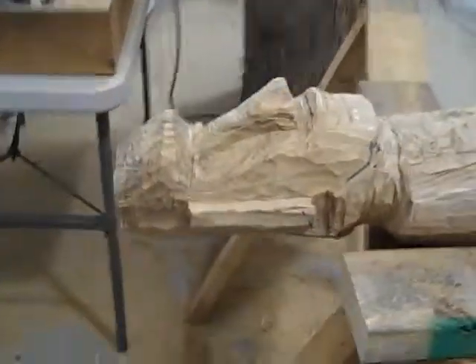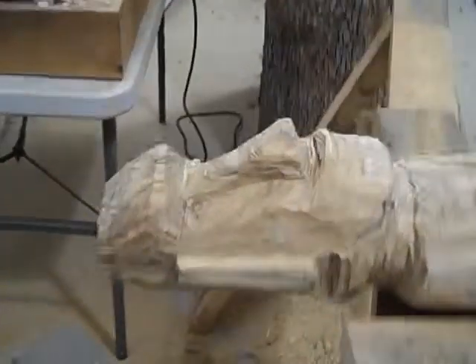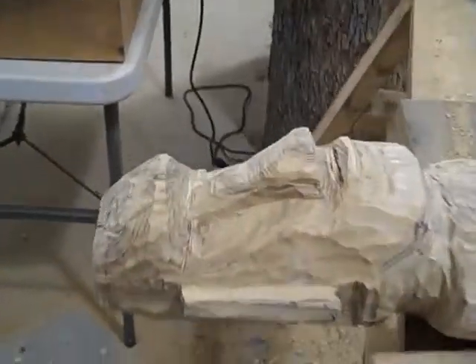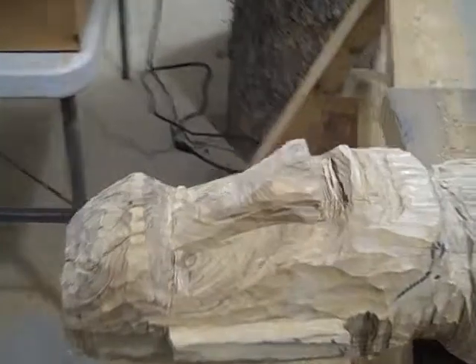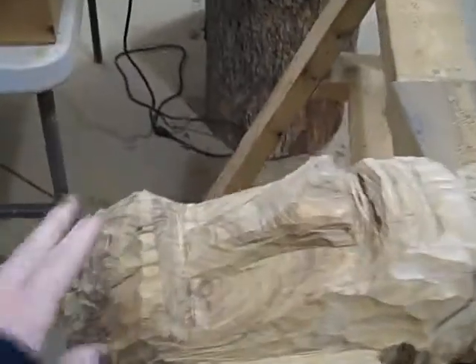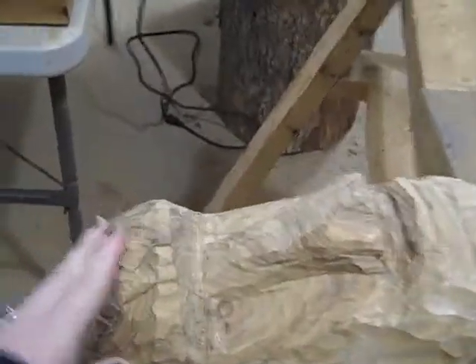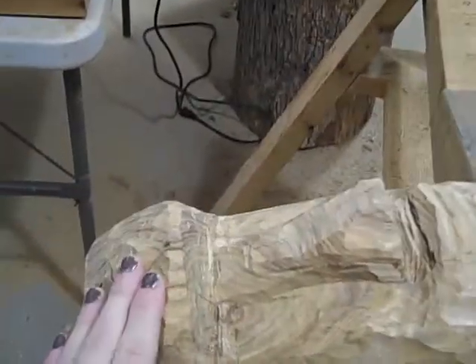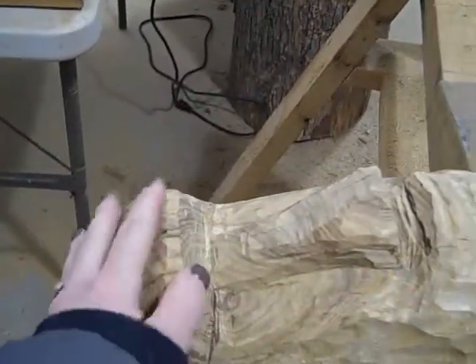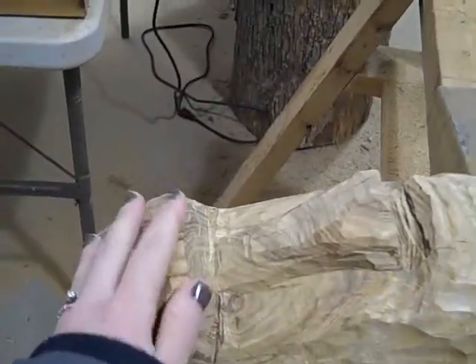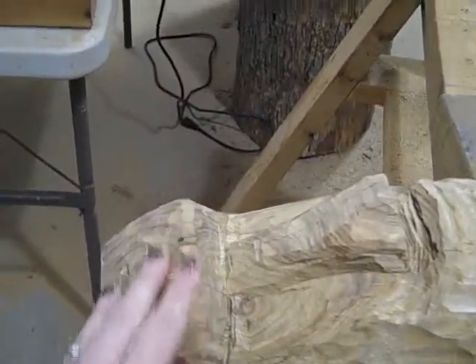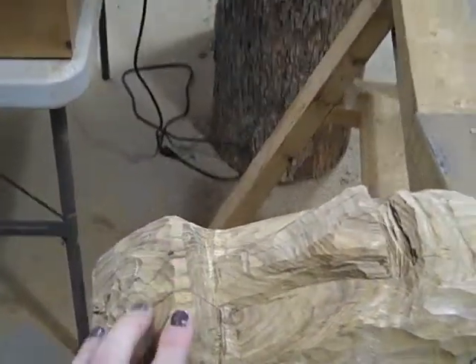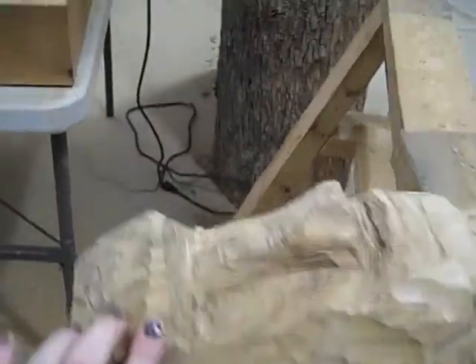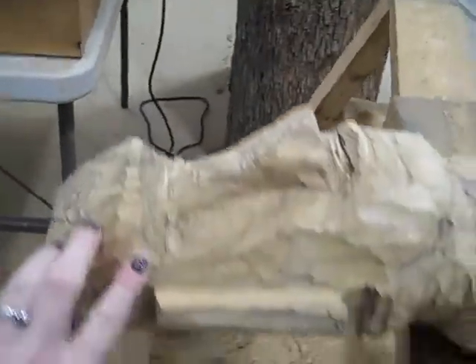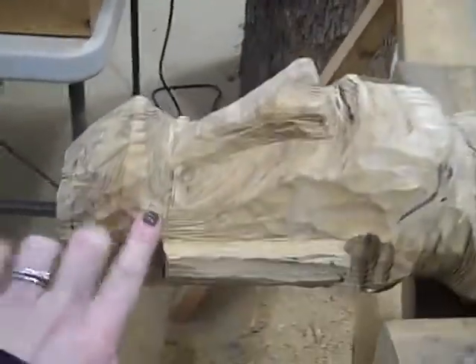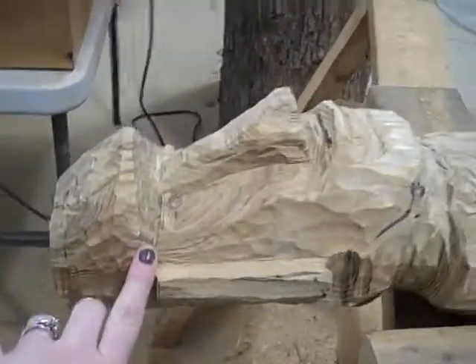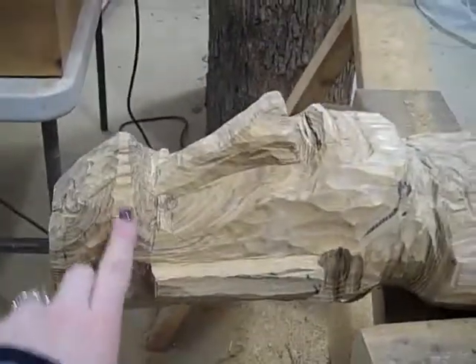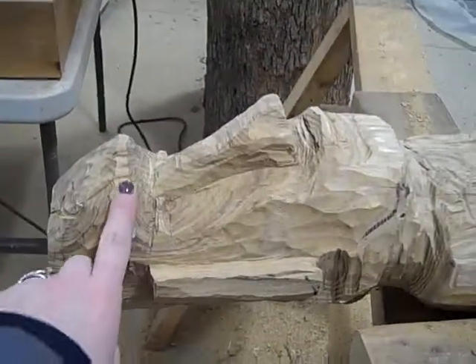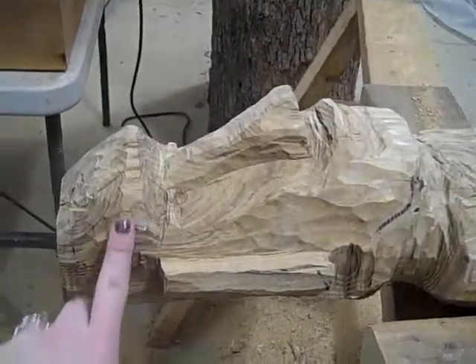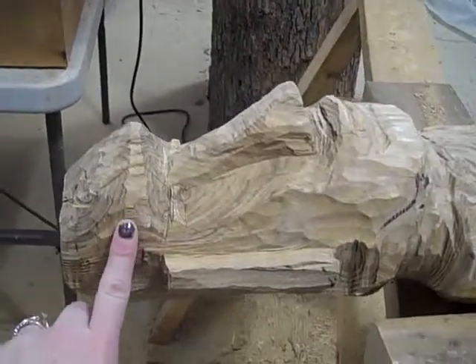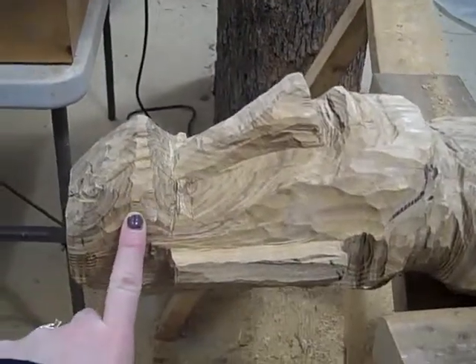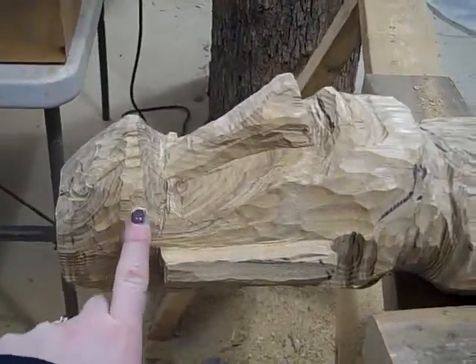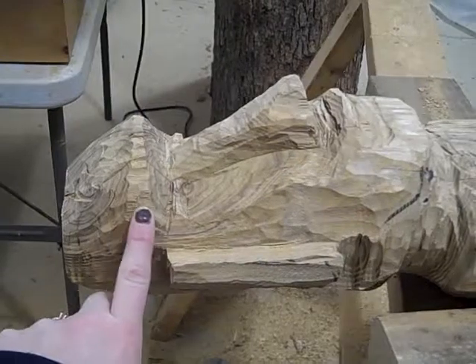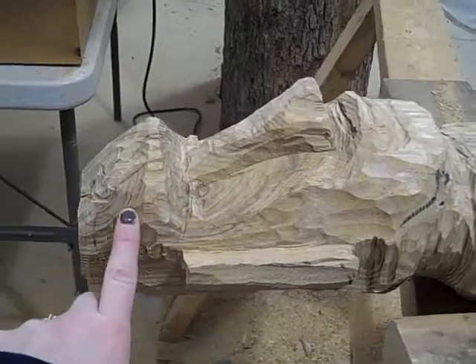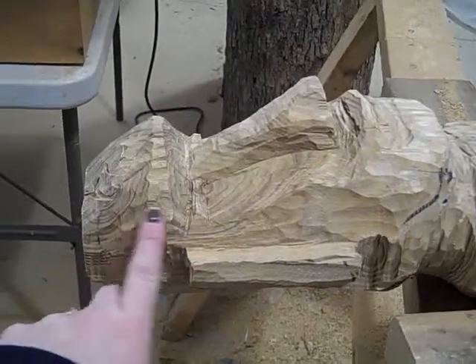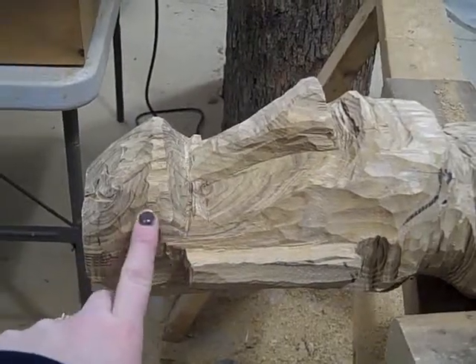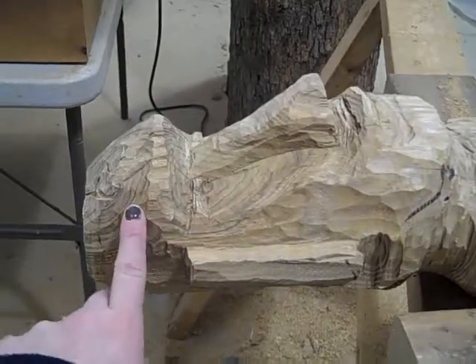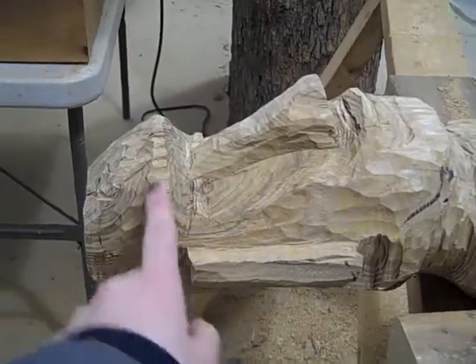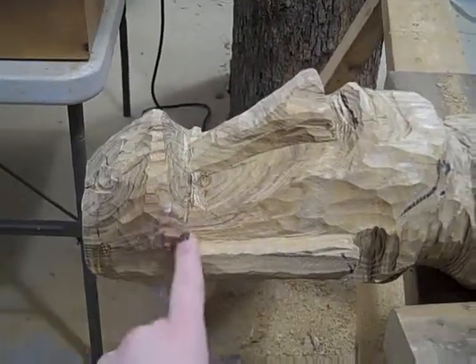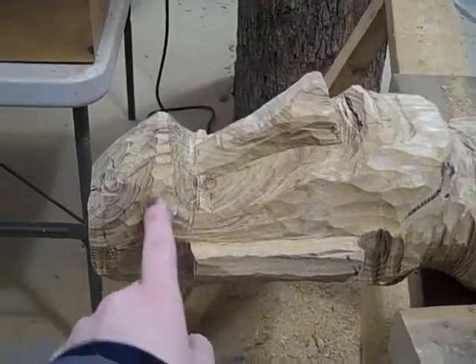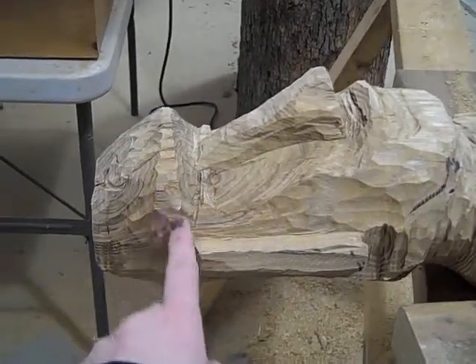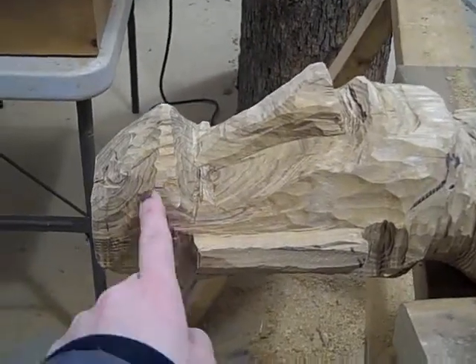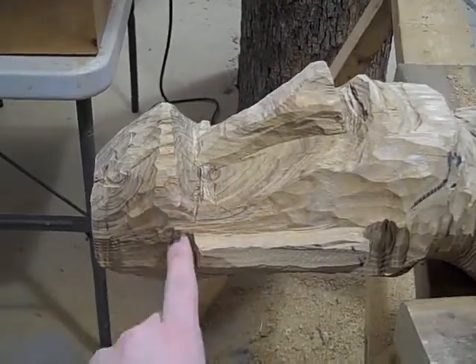Right now I'm going to start focusing on the forehead — it's a little bit too large, so I'm going to focus on carving this back and making this angle.